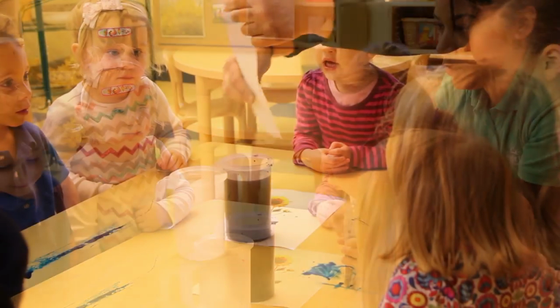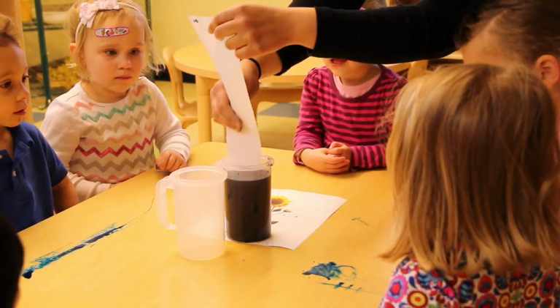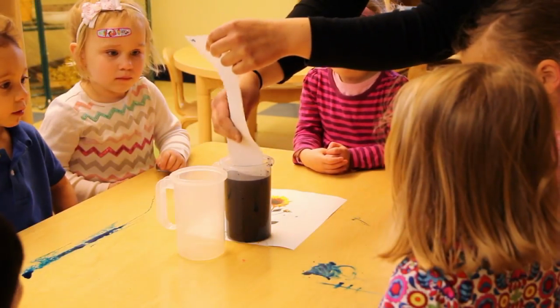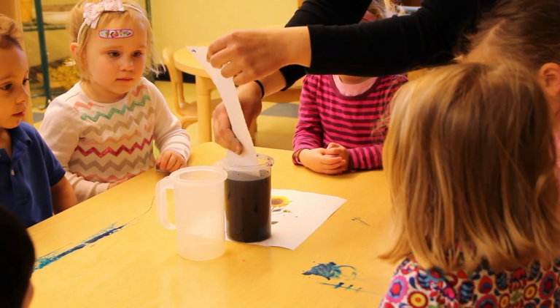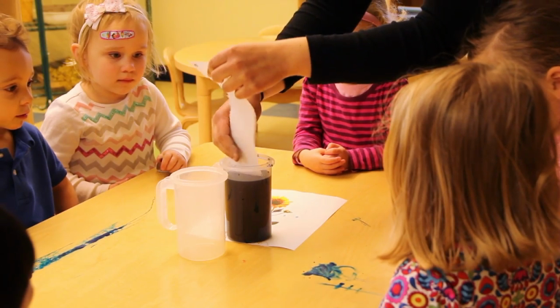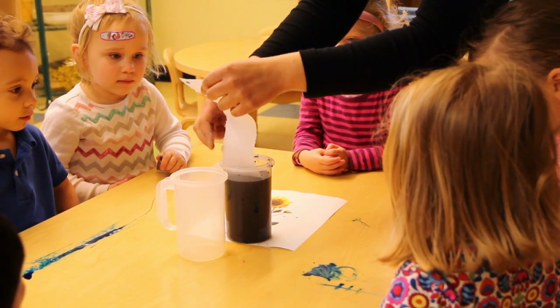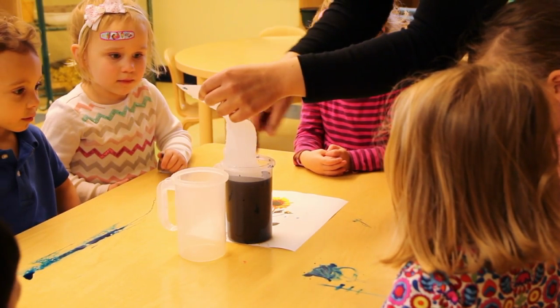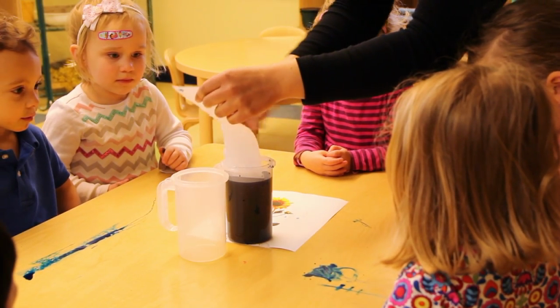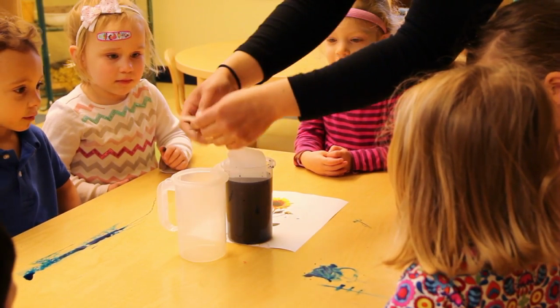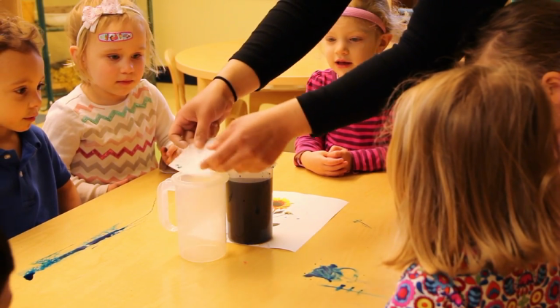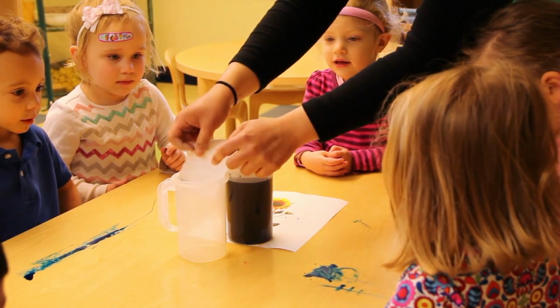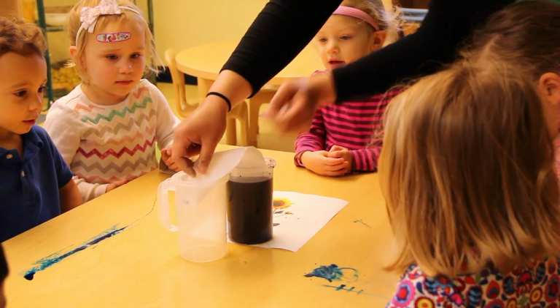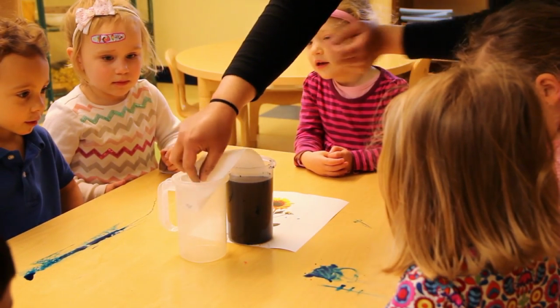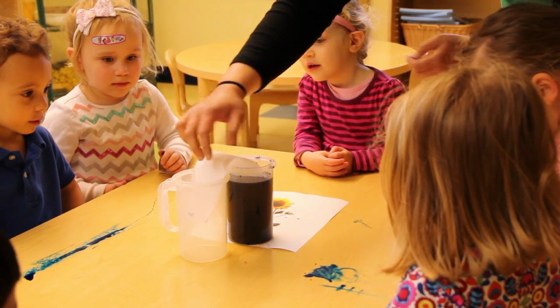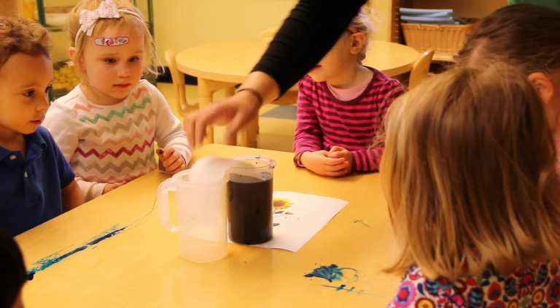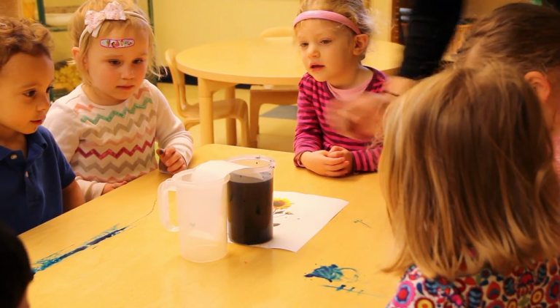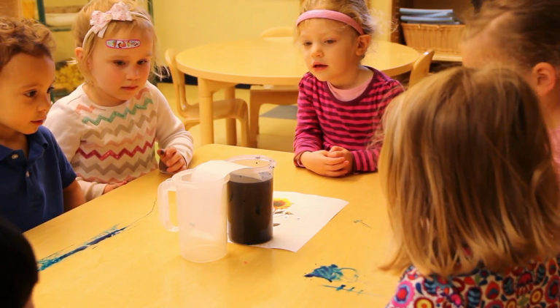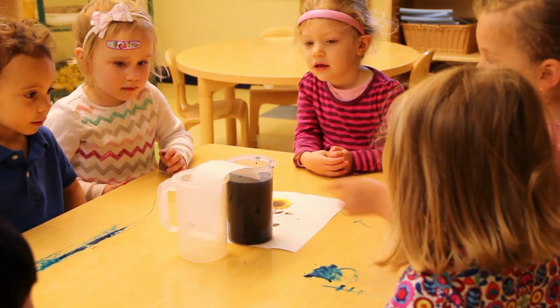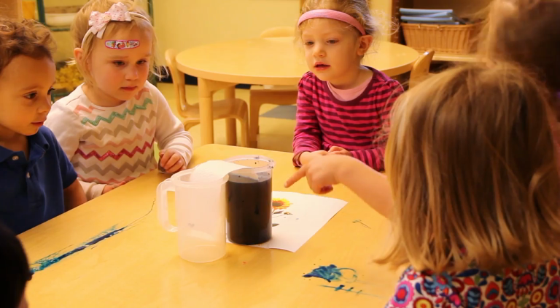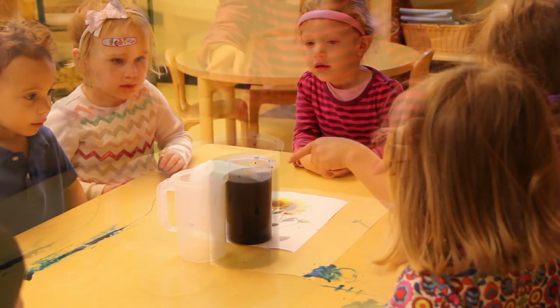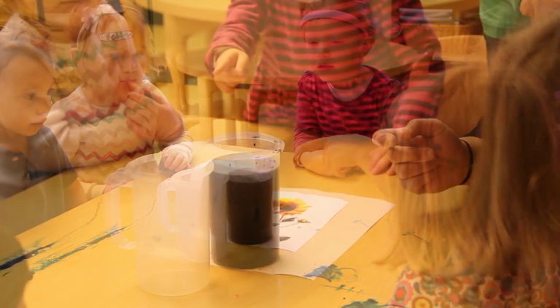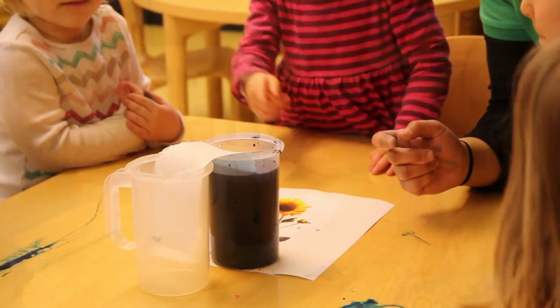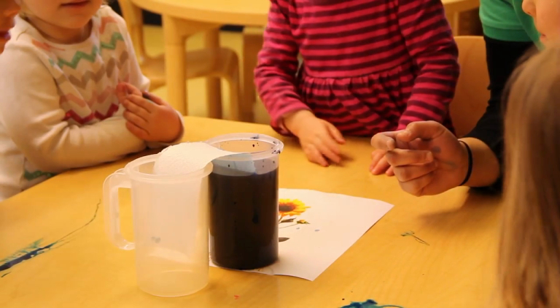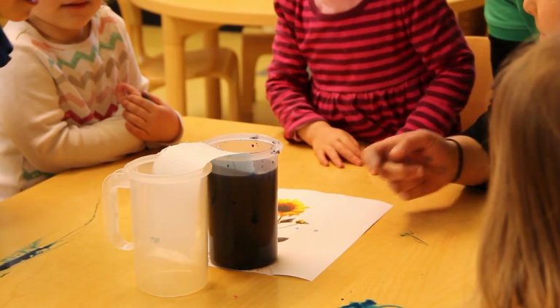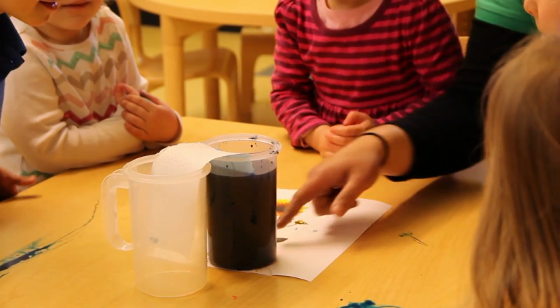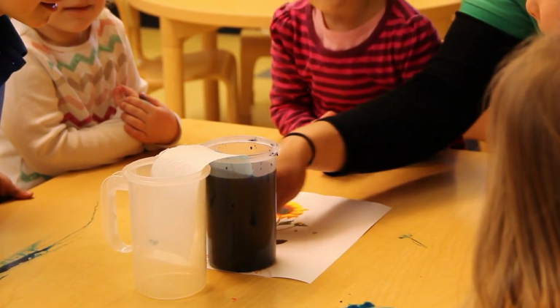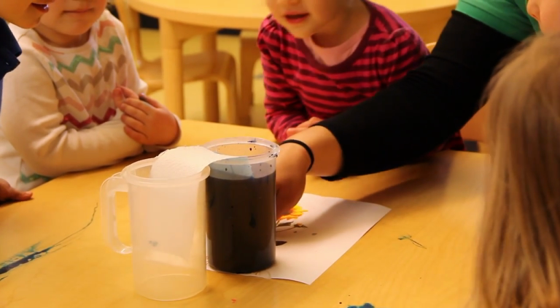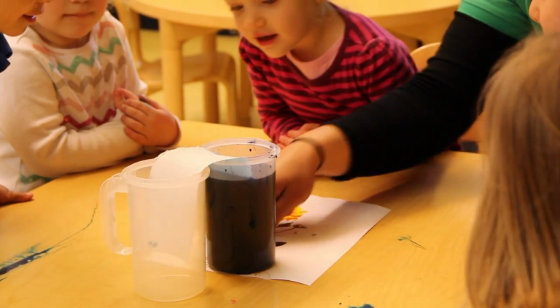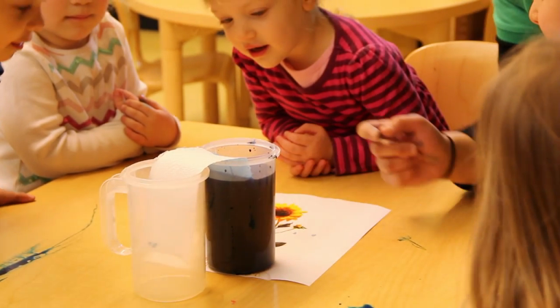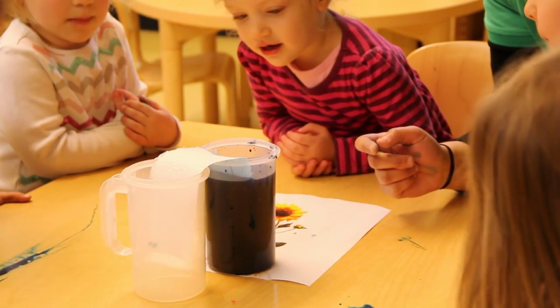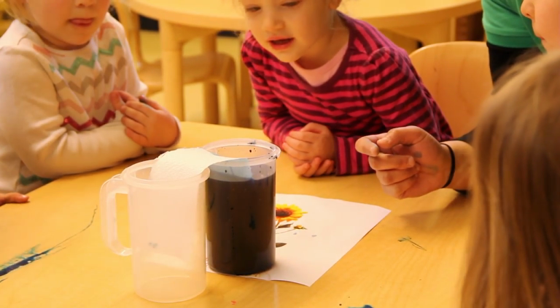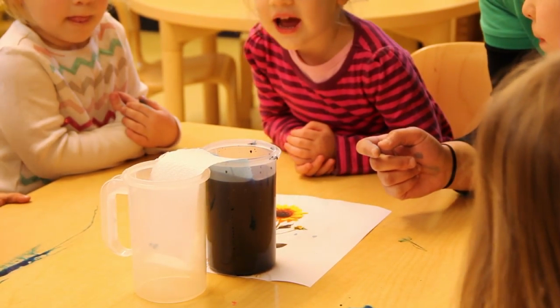We're going to dip one in there and see how the water absorbs into the paper towel. Is it traveling up the paper towel just like the roots of the flower? Yeah.